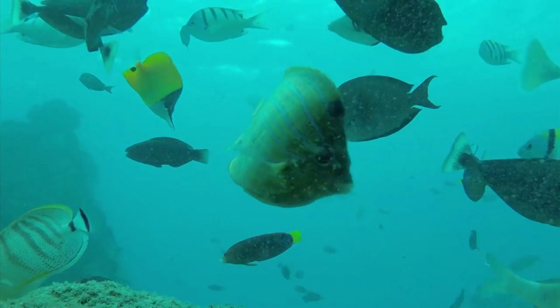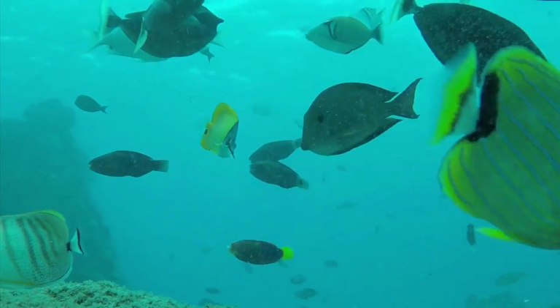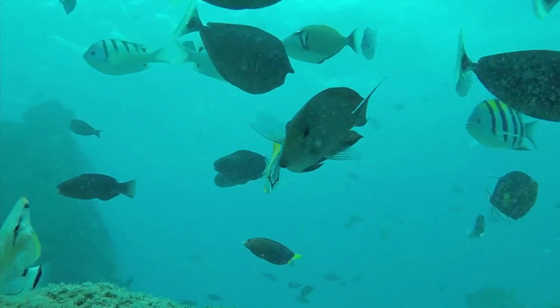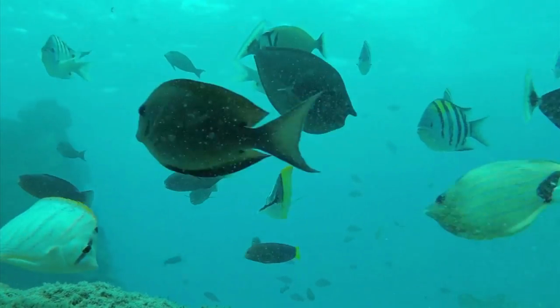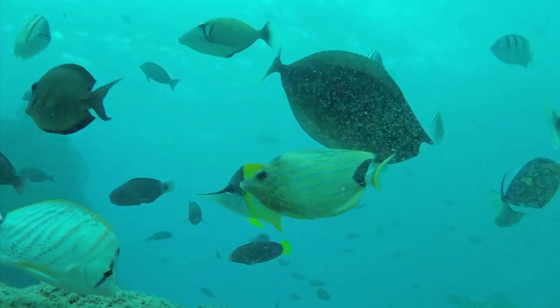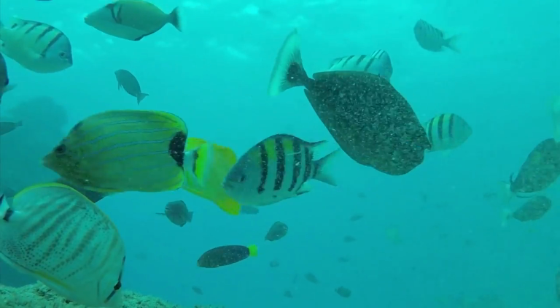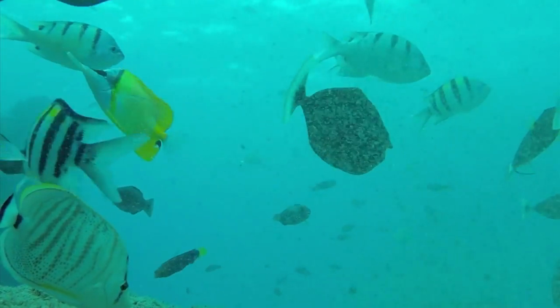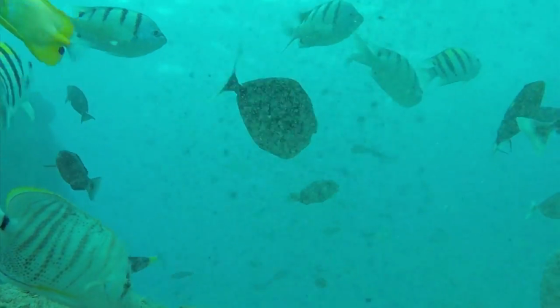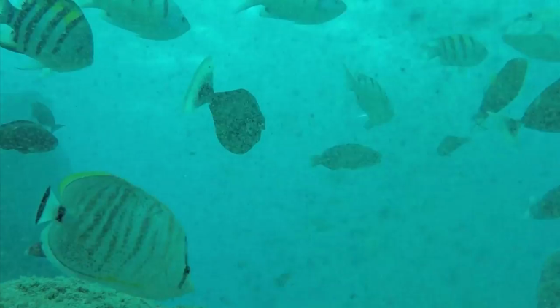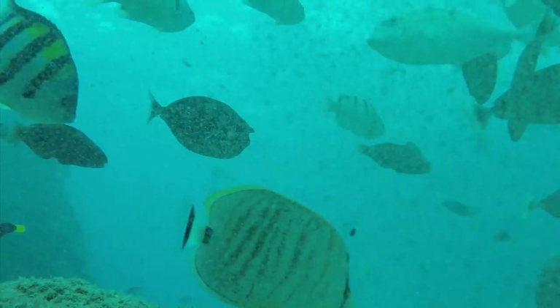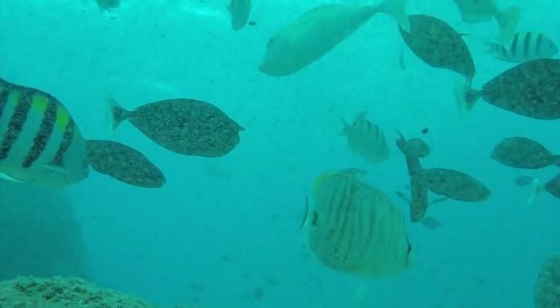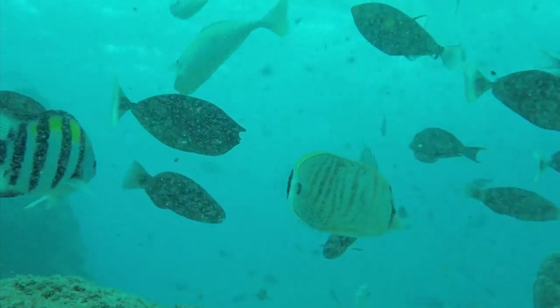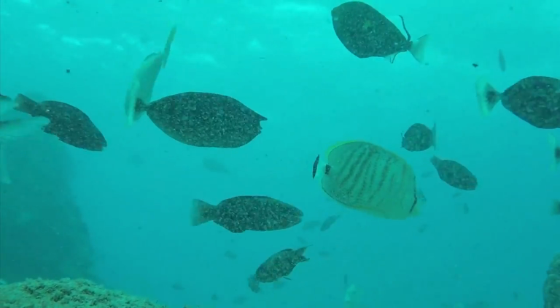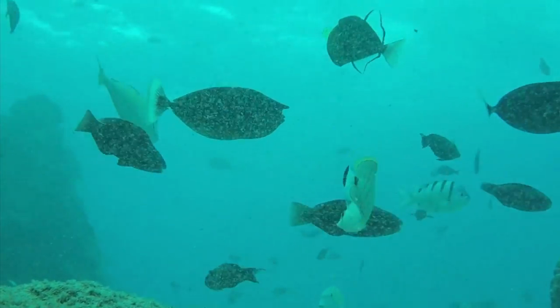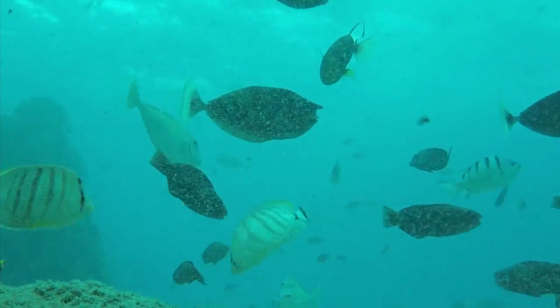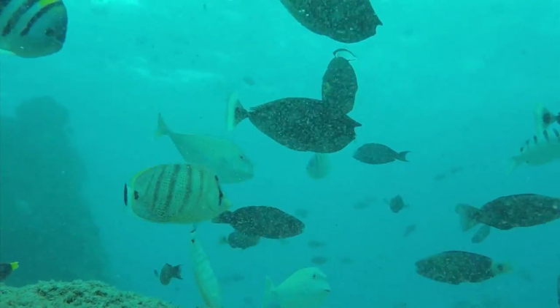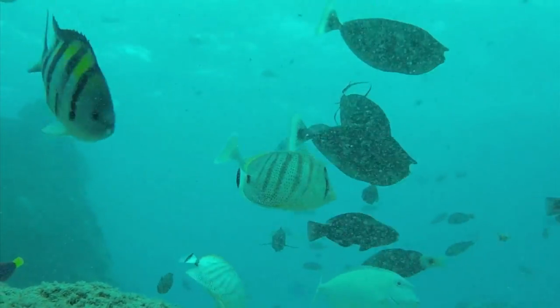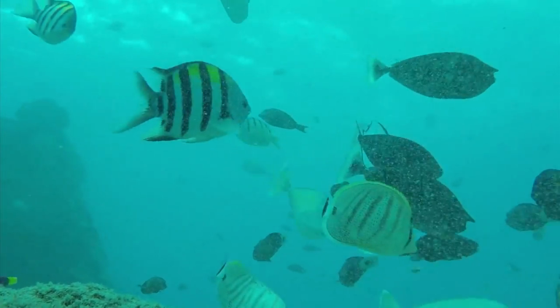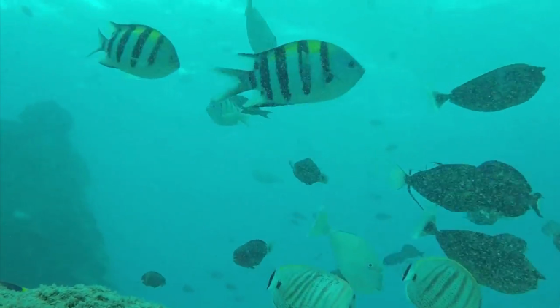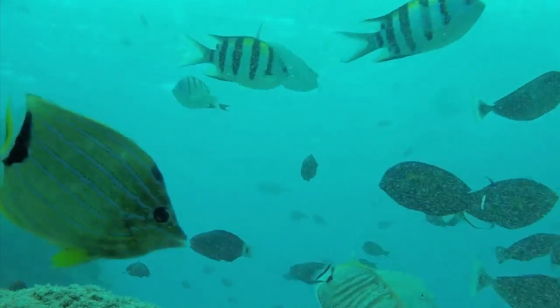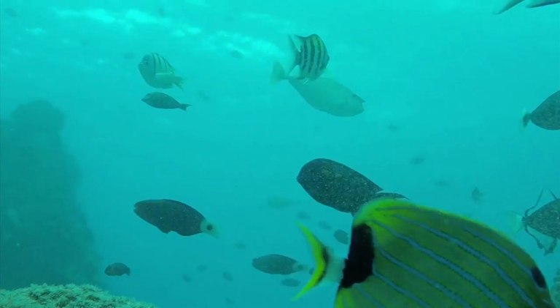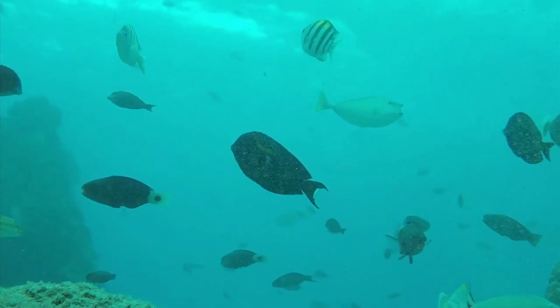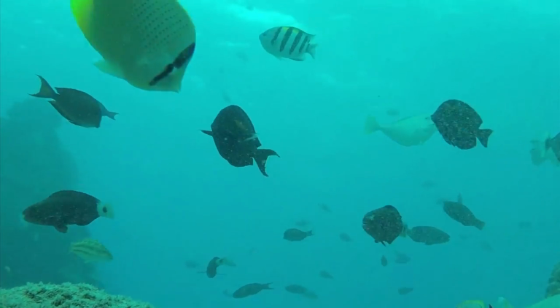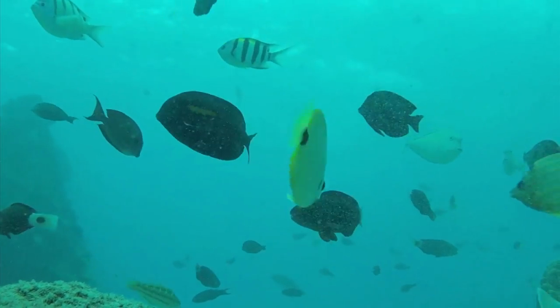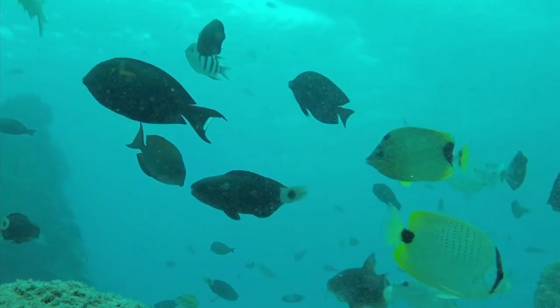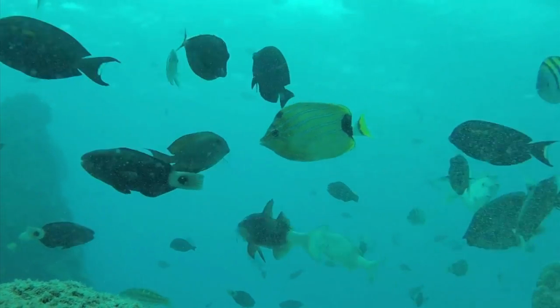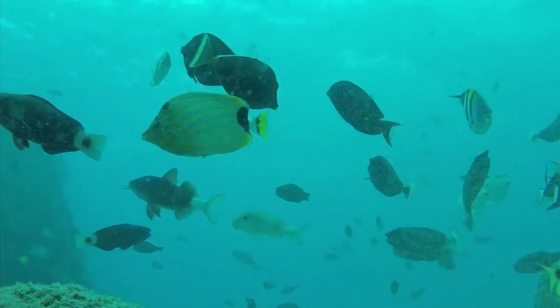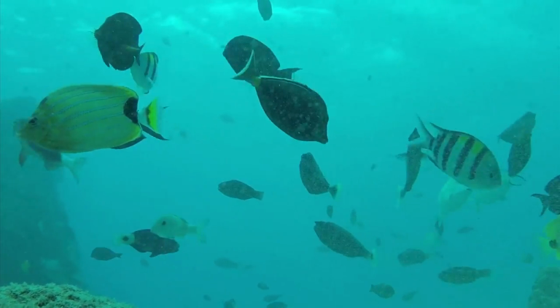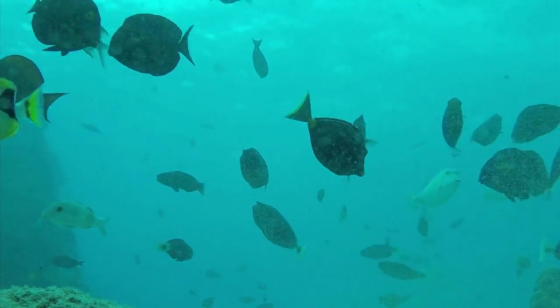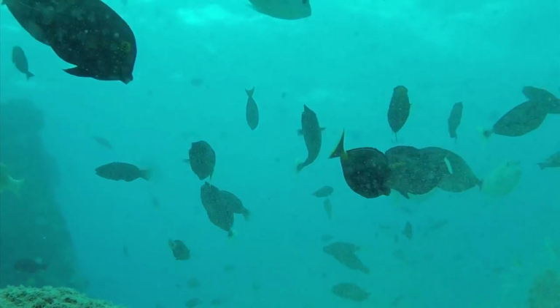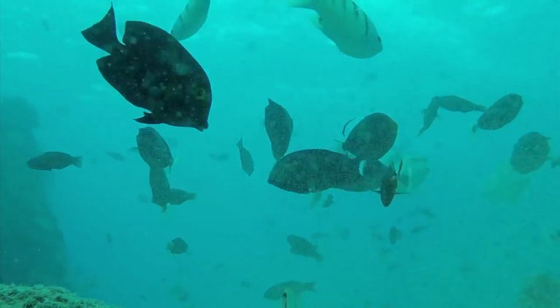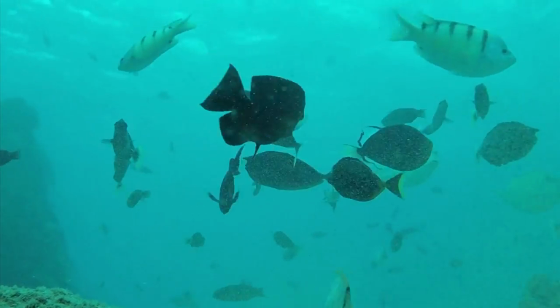Welcome to episode 44 of Deeper Perspectives, the greatest spearfishing podcast. Today I'm going to show you something that's actually pretty cool: how to make a waterproof underwater battery-powered heater.